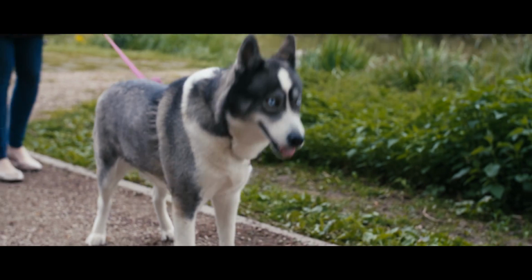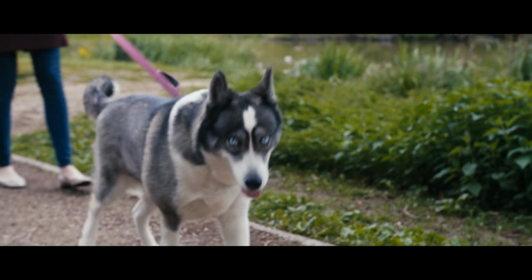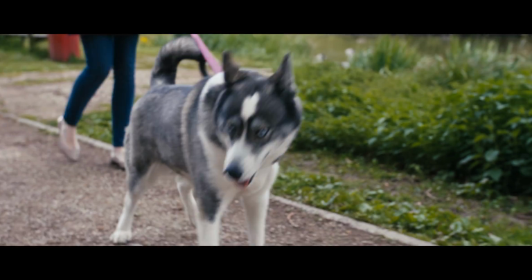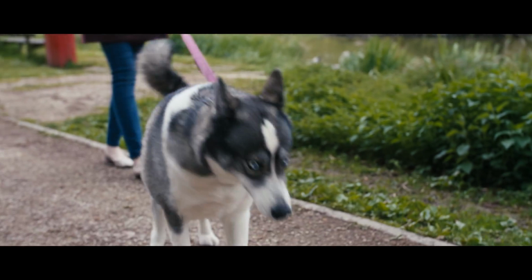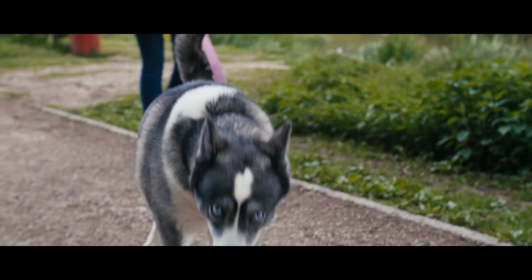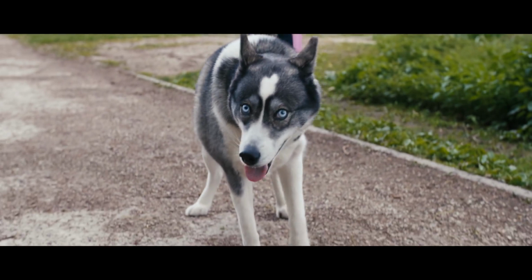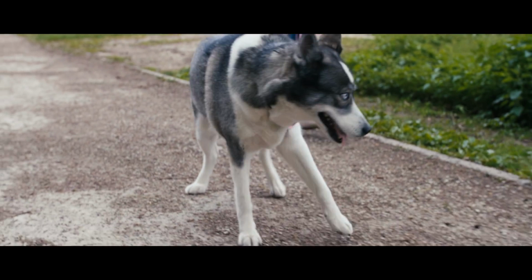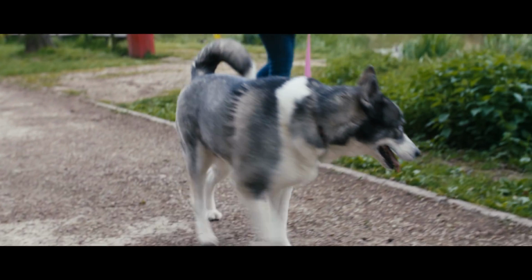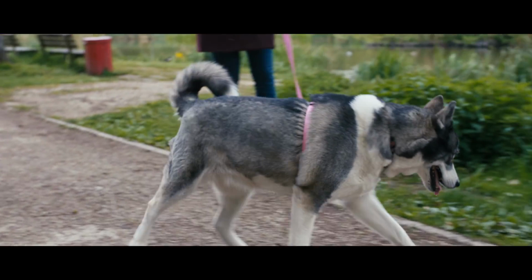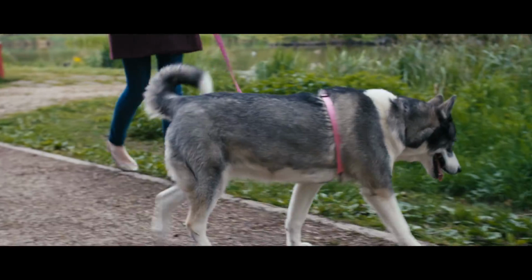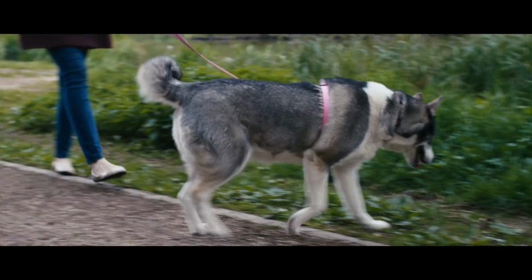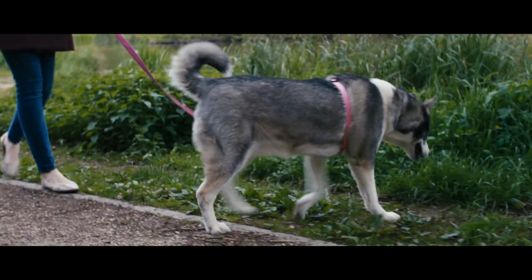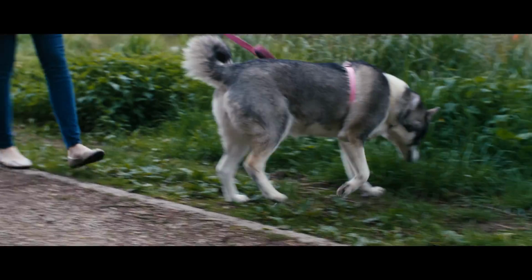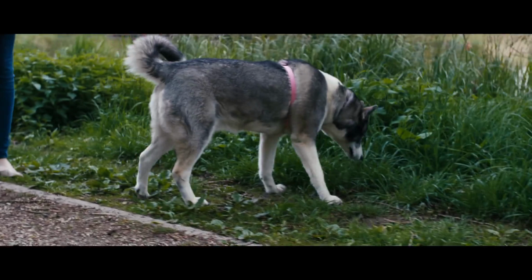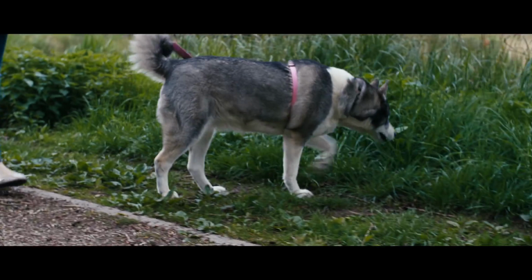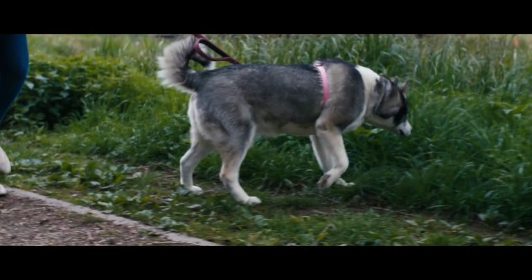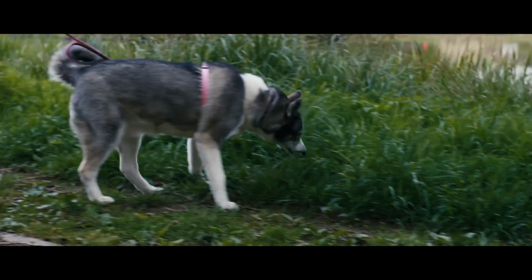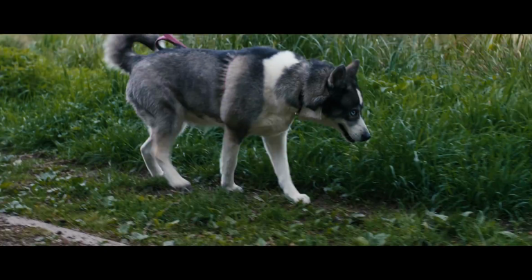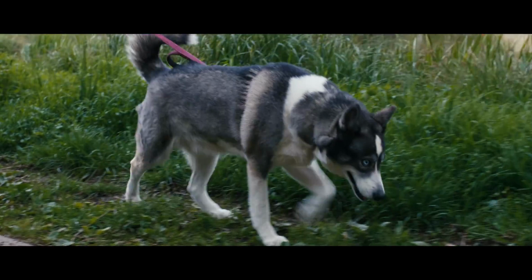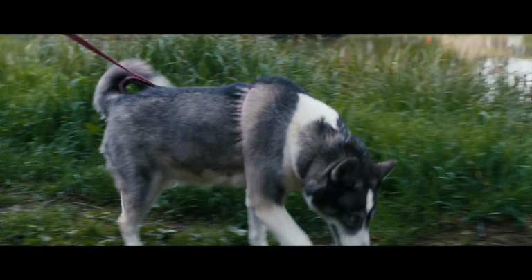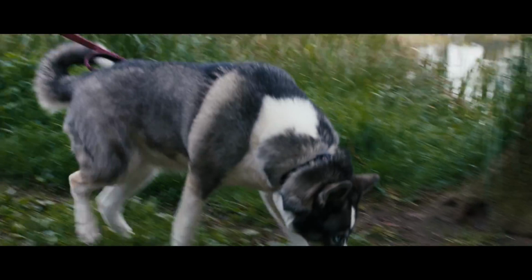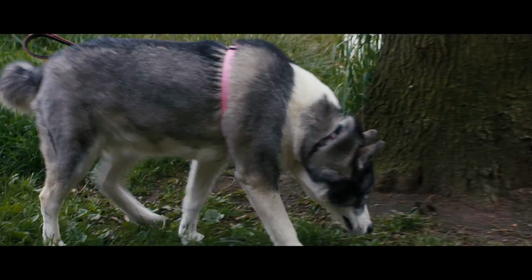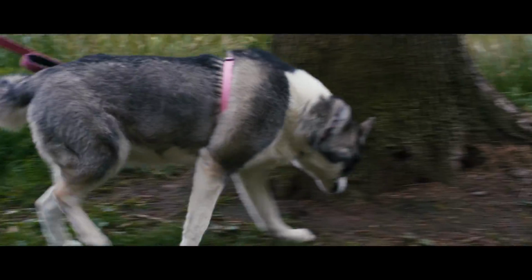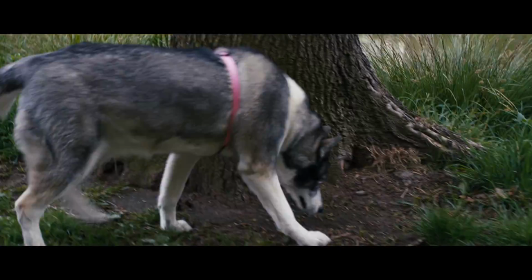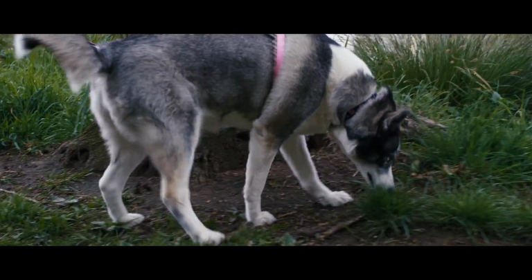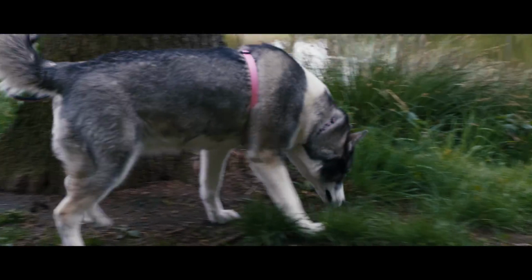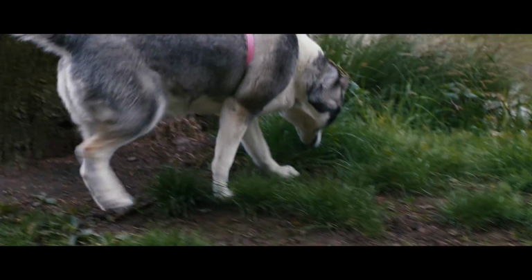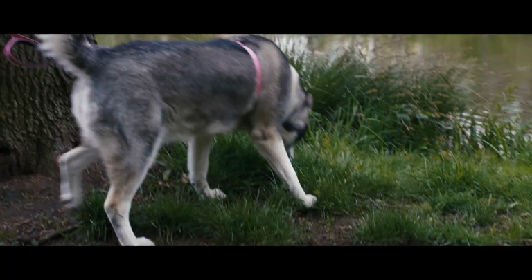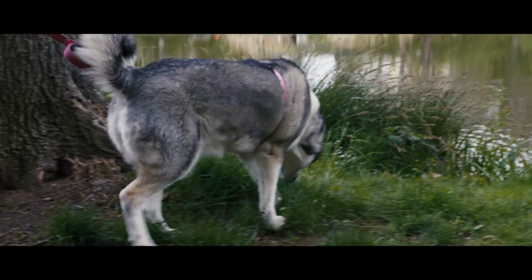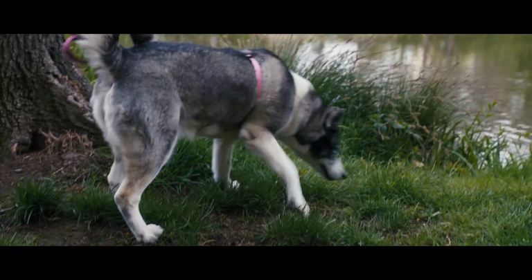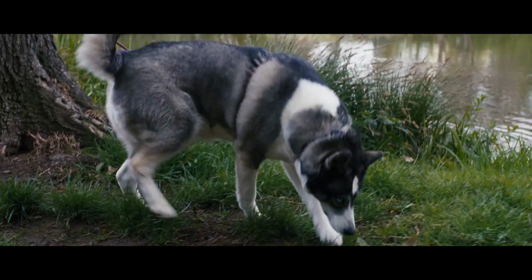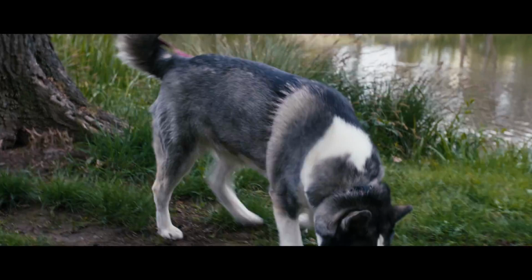Just look how spastic my dog is. The aperture was around 2.2, so it was close to wide open. And you're going to see the auto white balance change here again — it was really annoying.